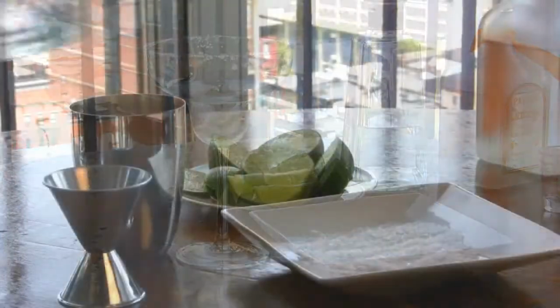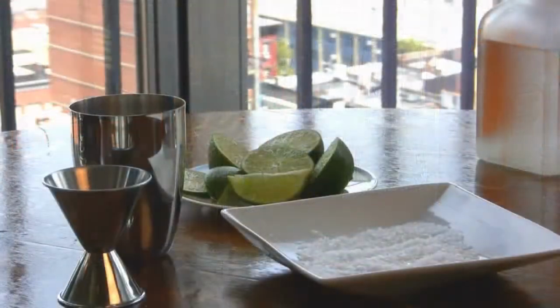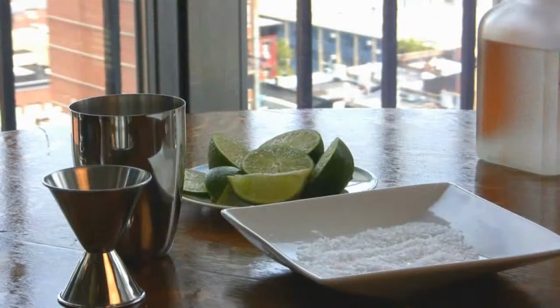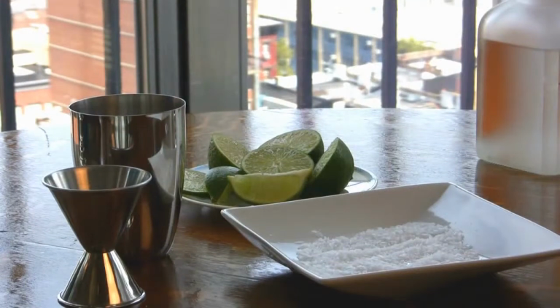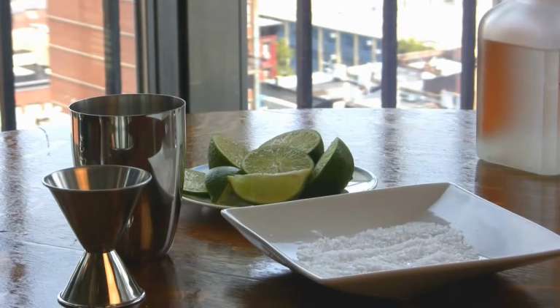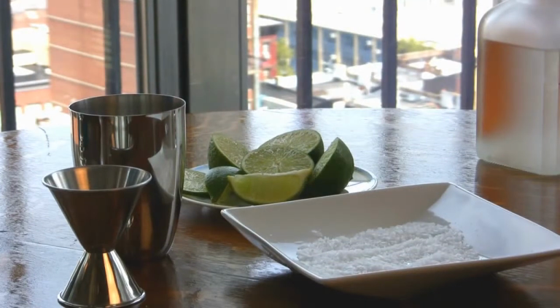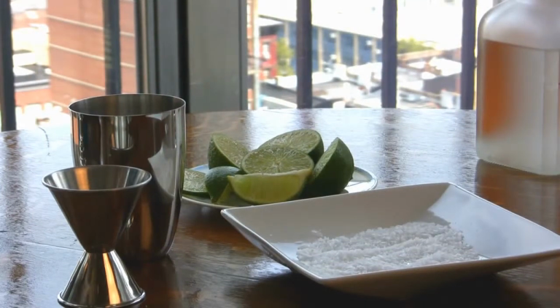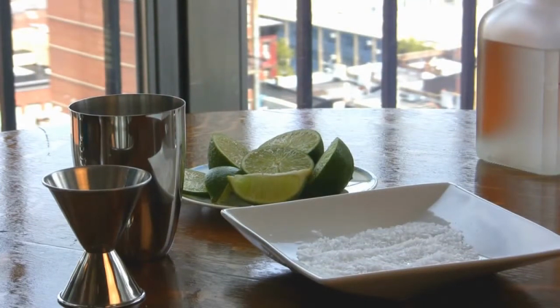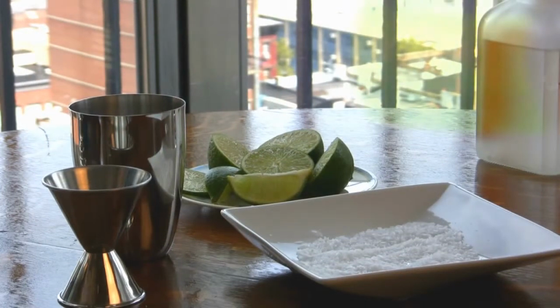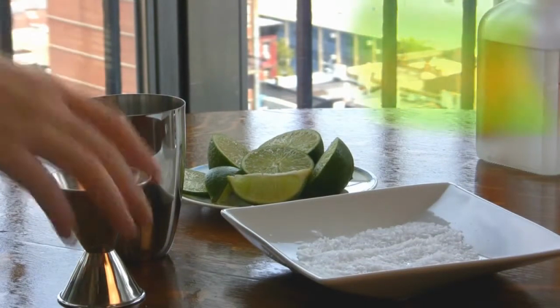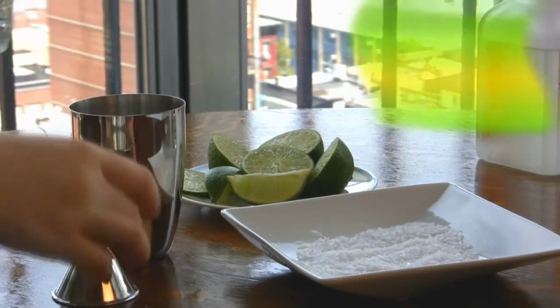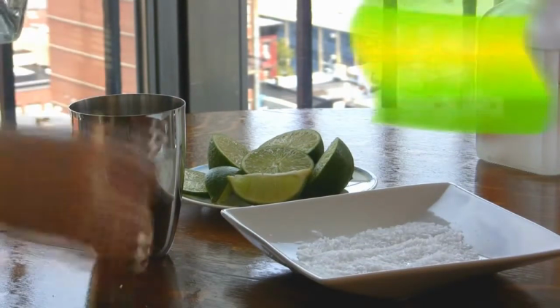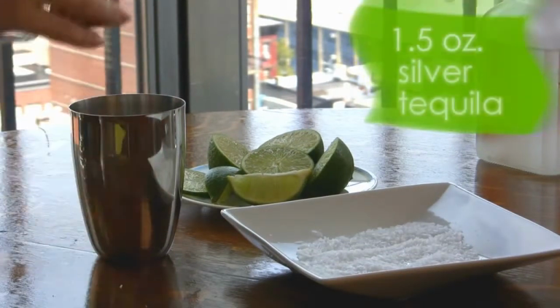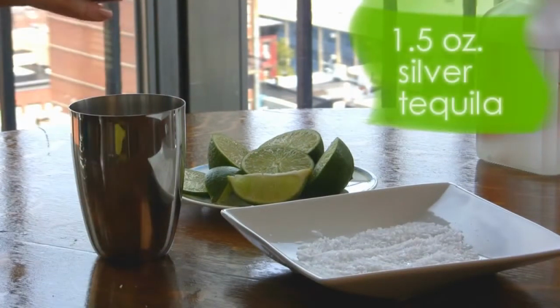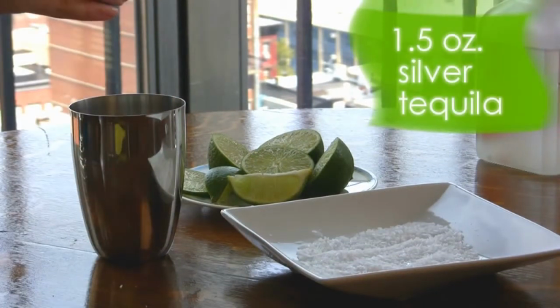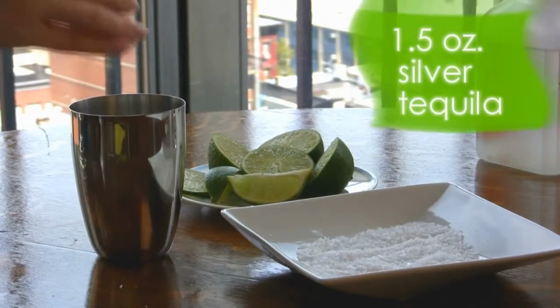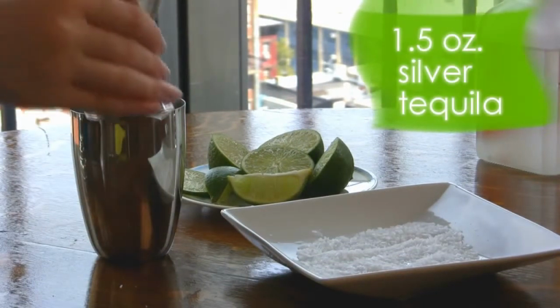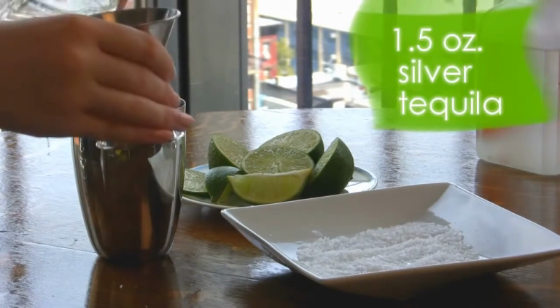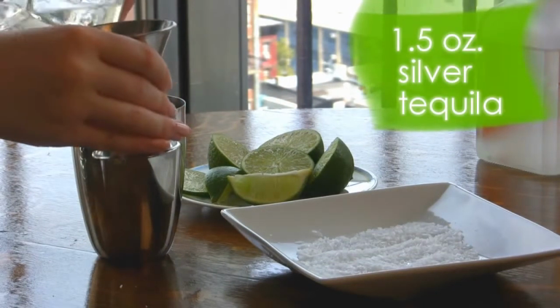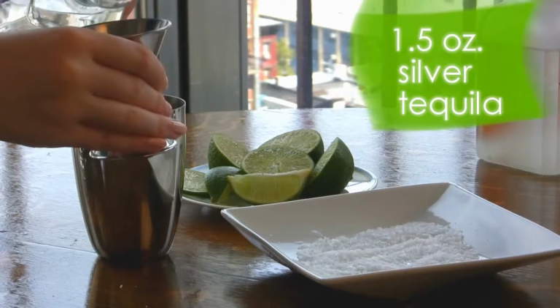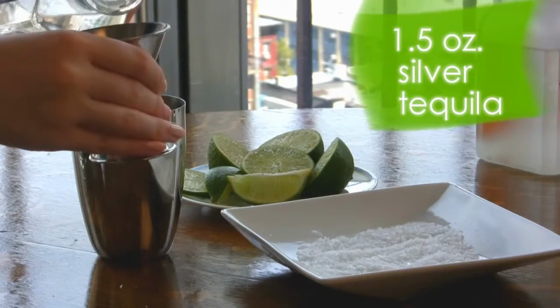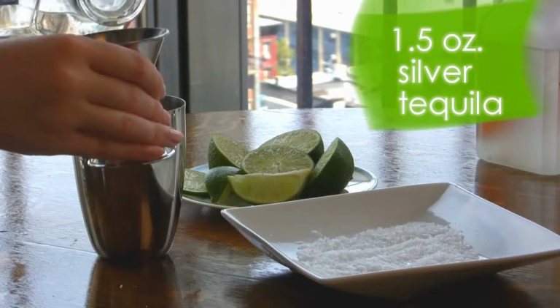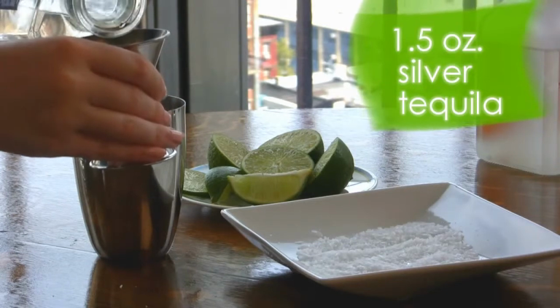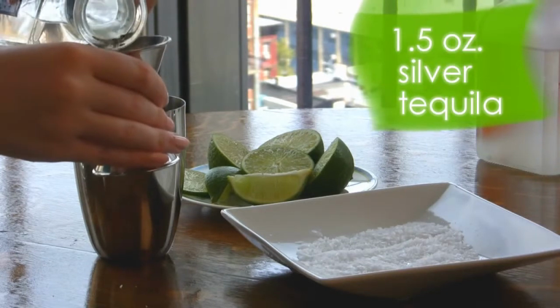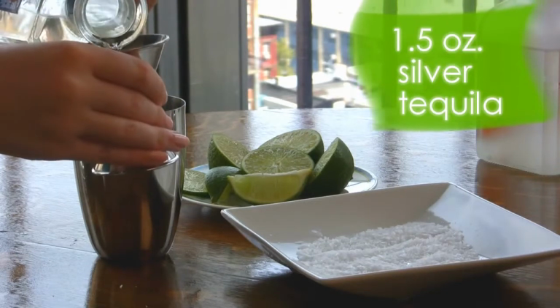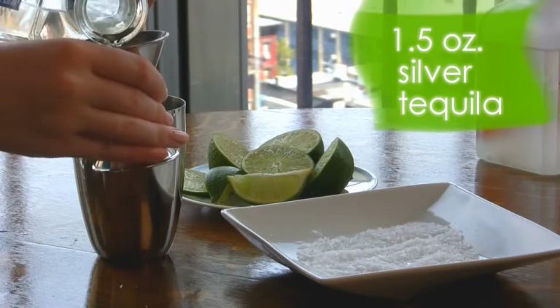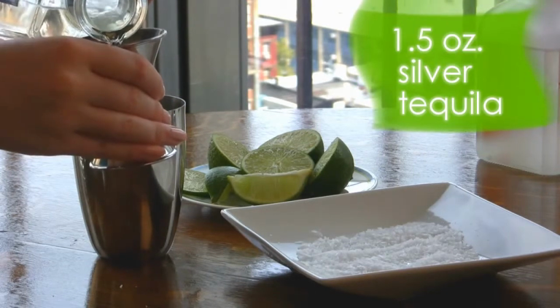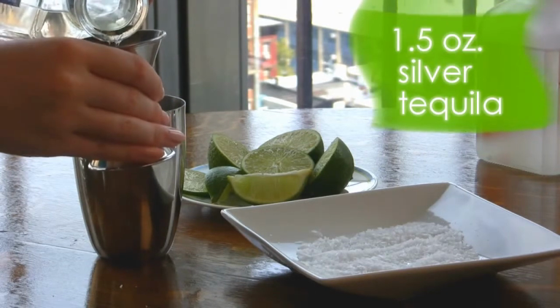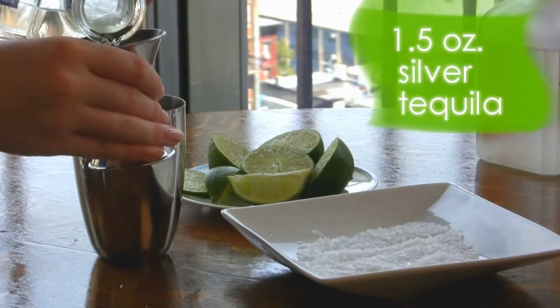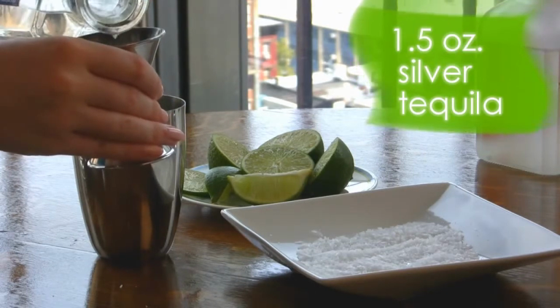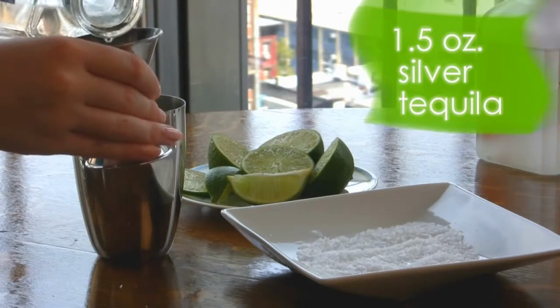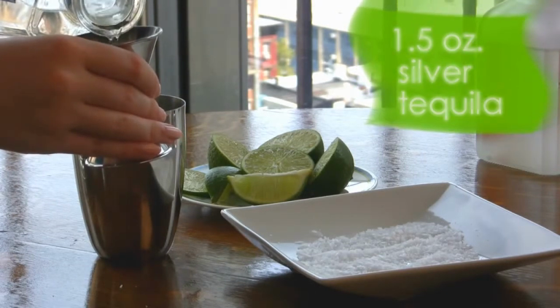Remove the lid and cap from your shaker or have a mixing tumbler ready. To start, pour one and a half ounces of silver, a.k.a. Plata, tequila.